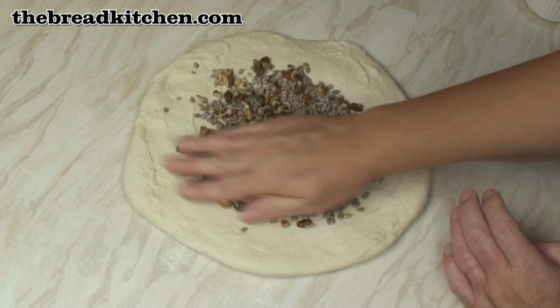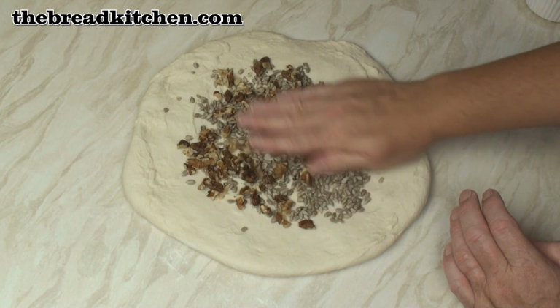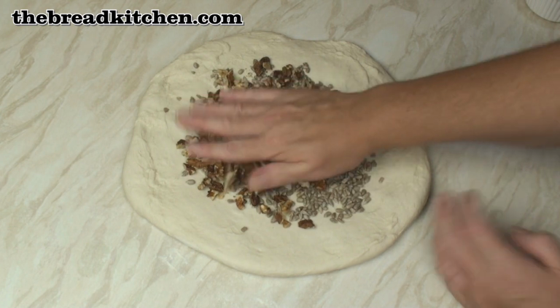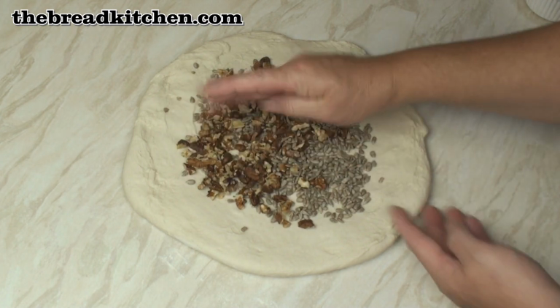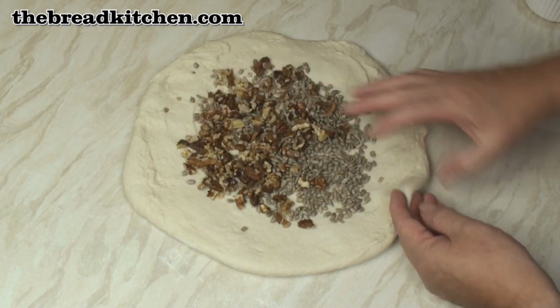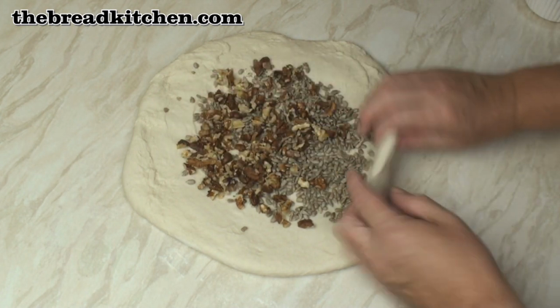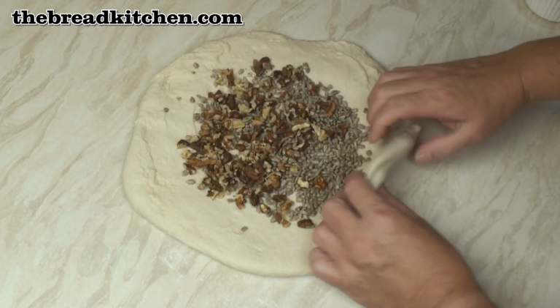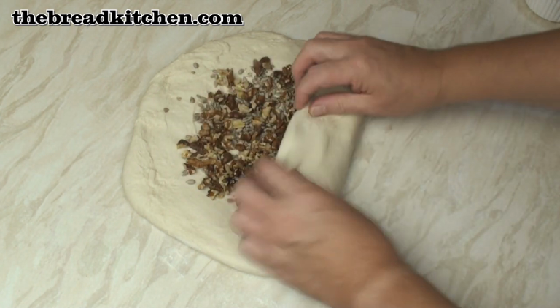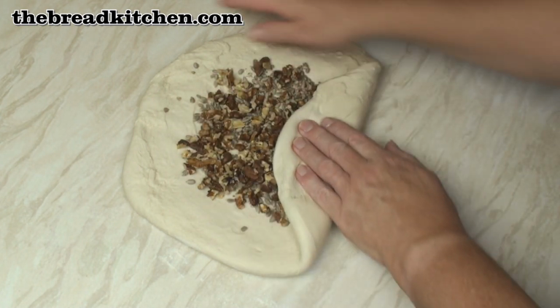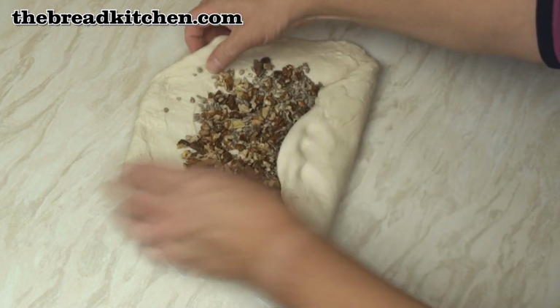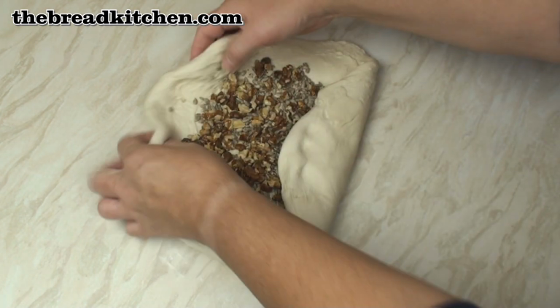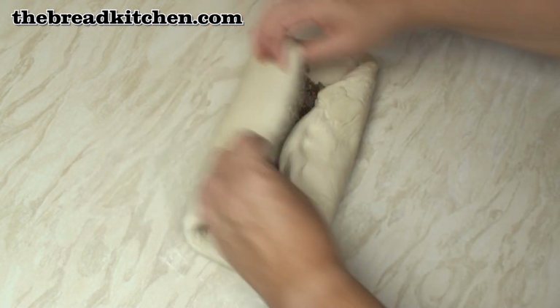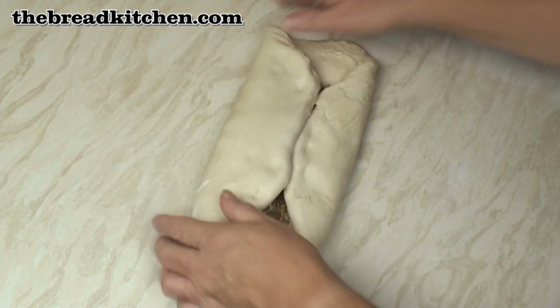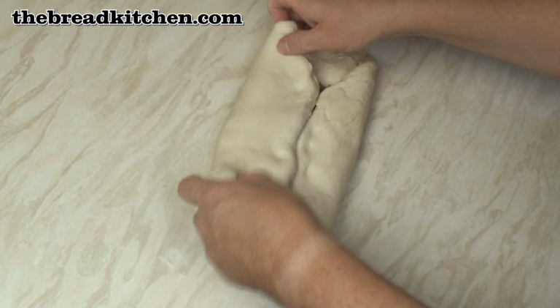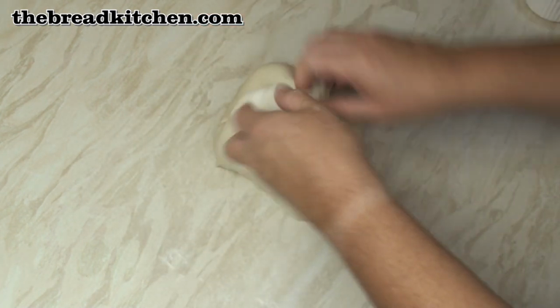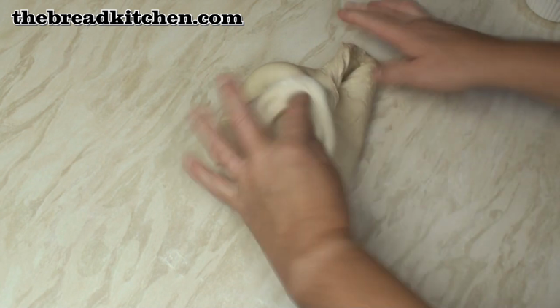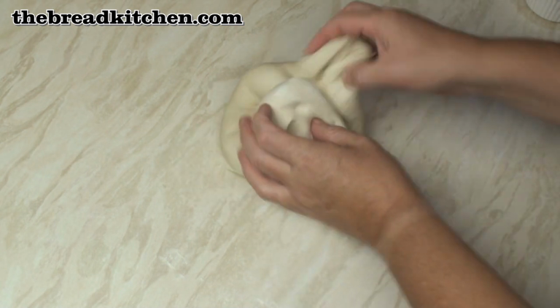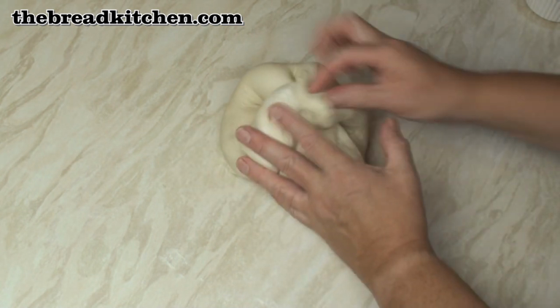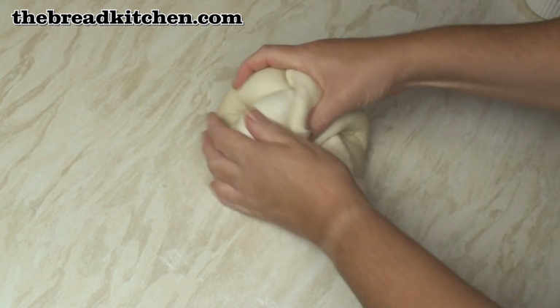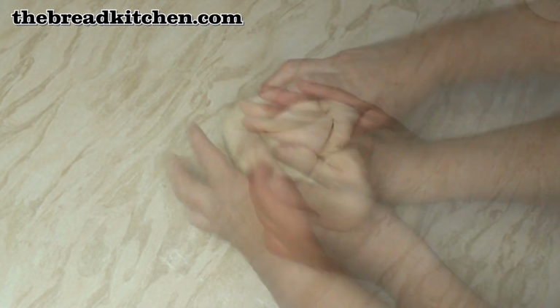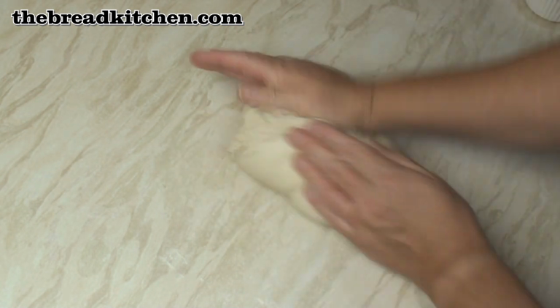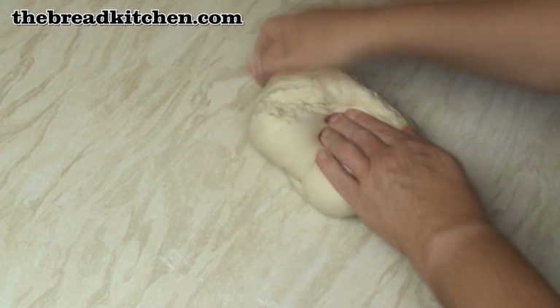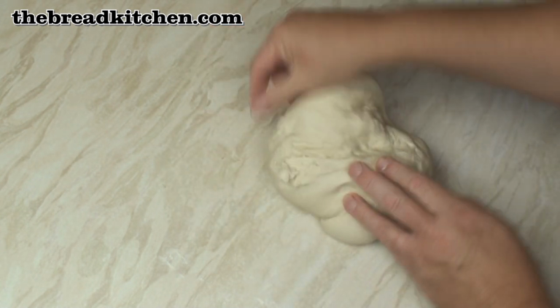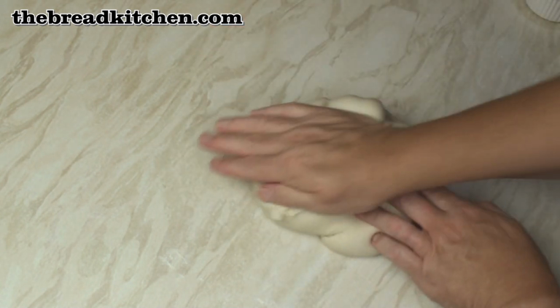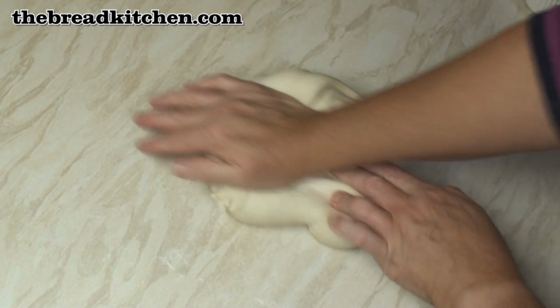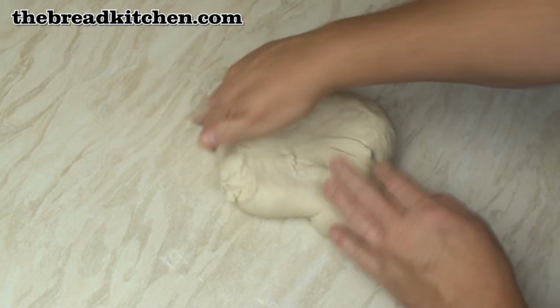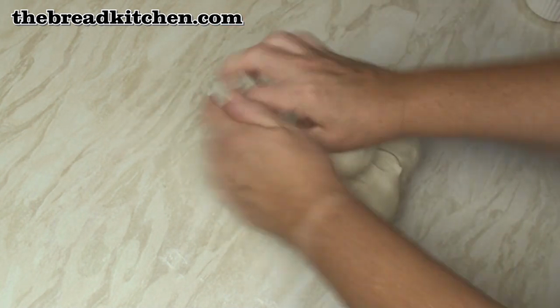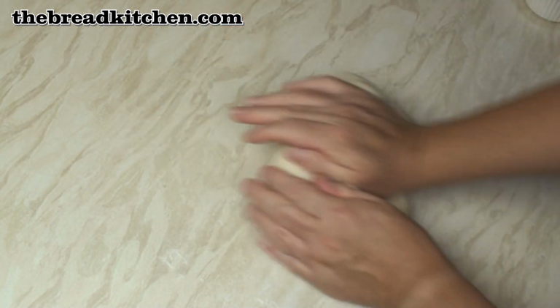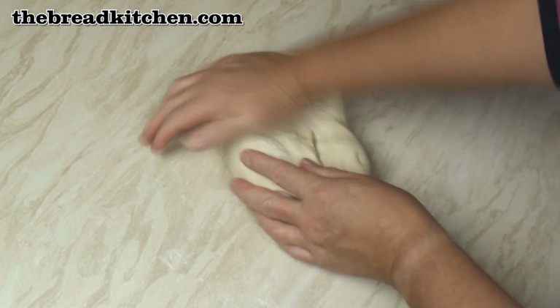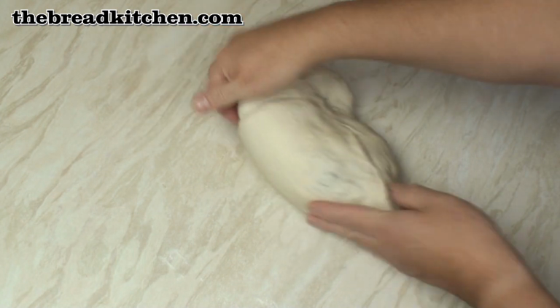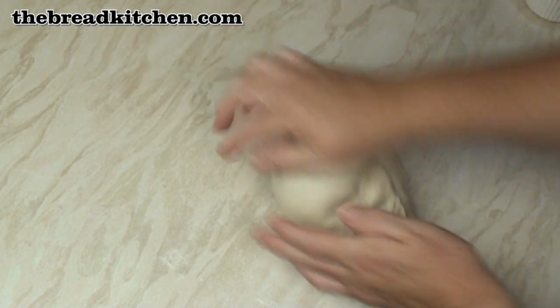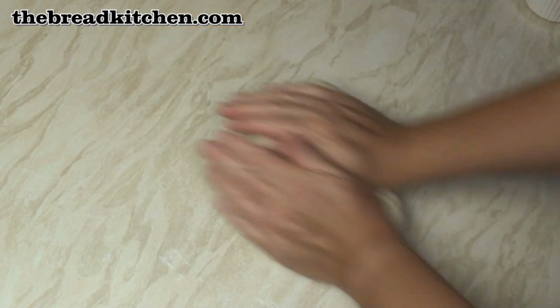Spread them around a bit and then fold them into the dough.